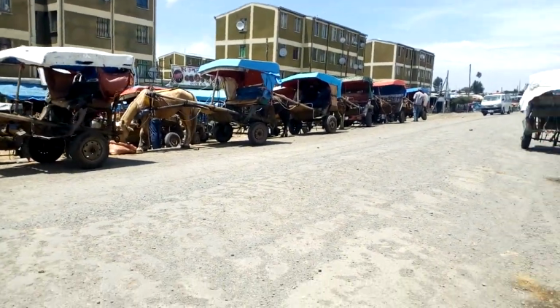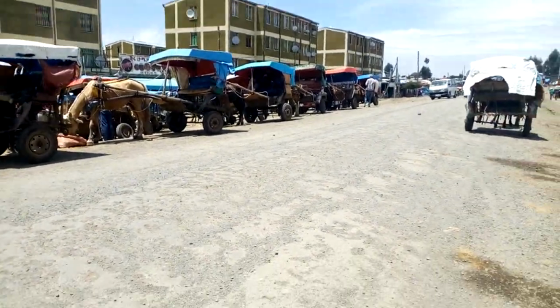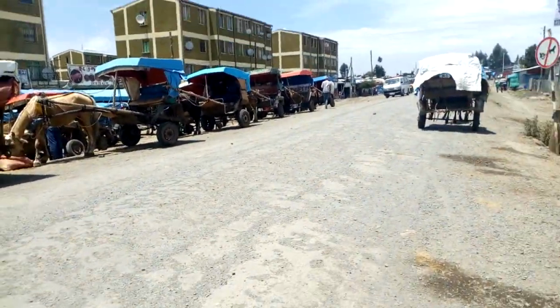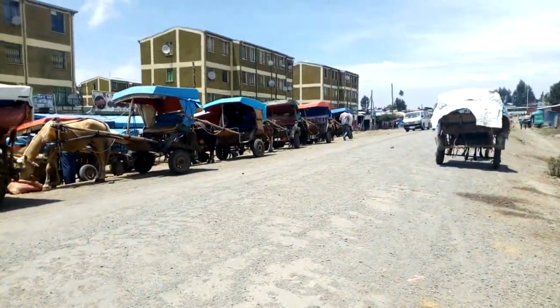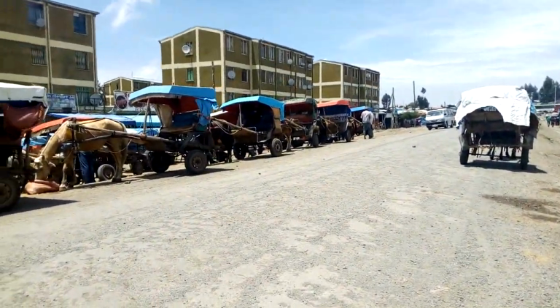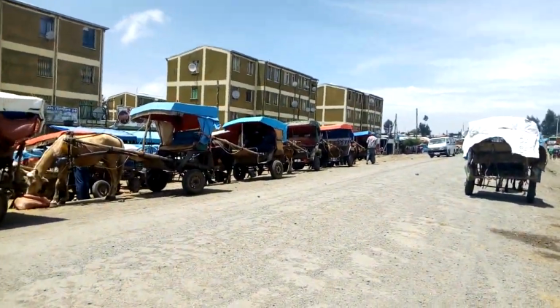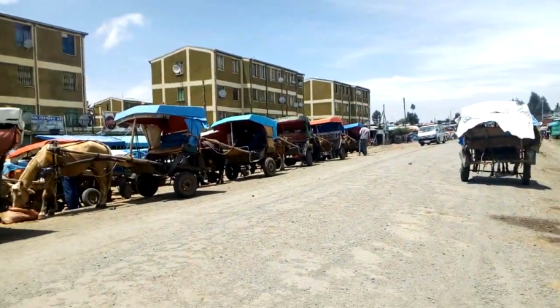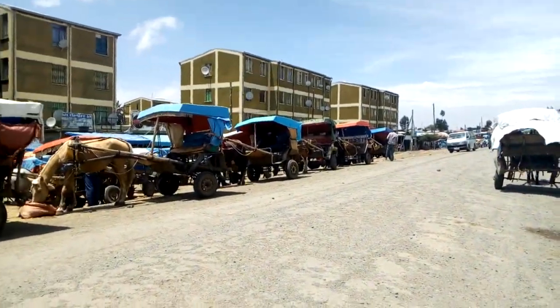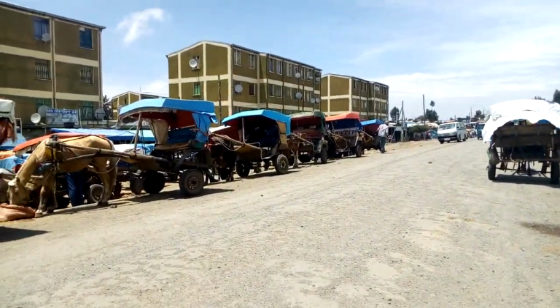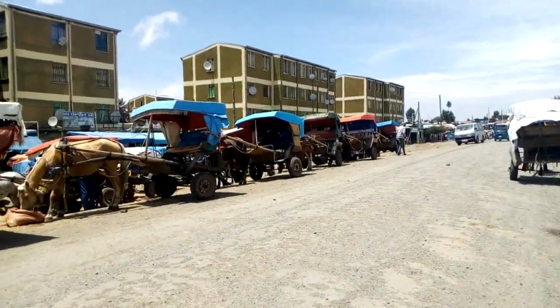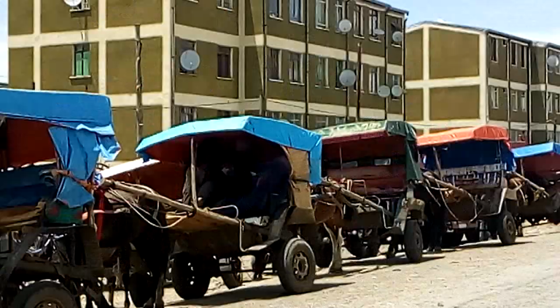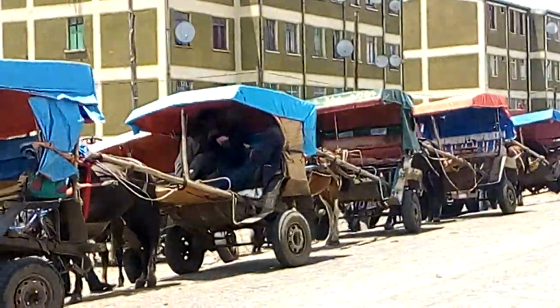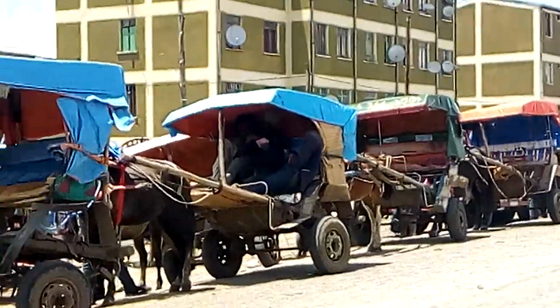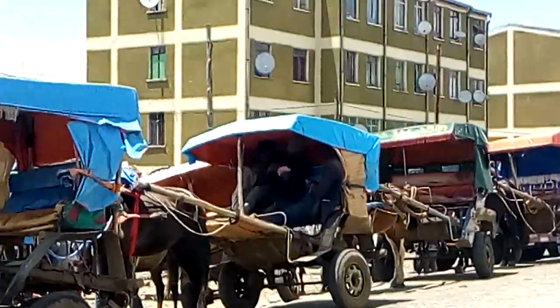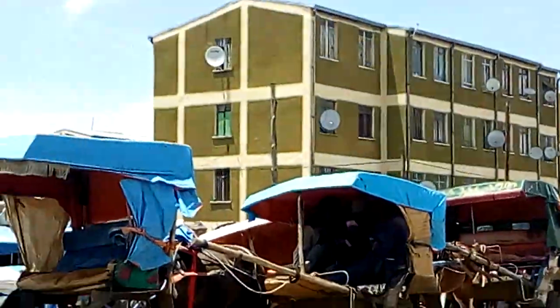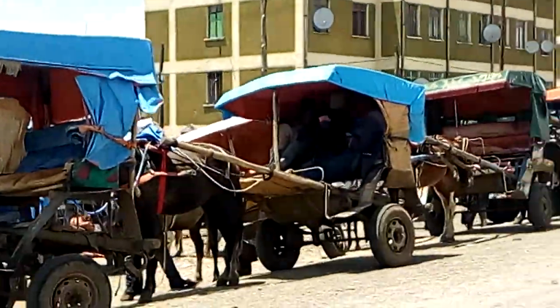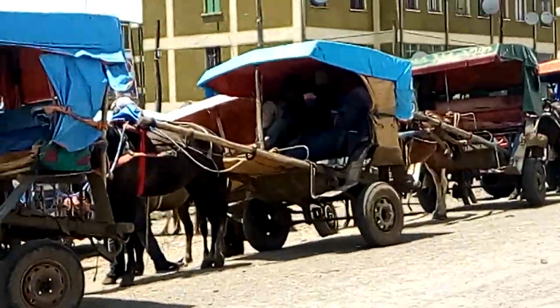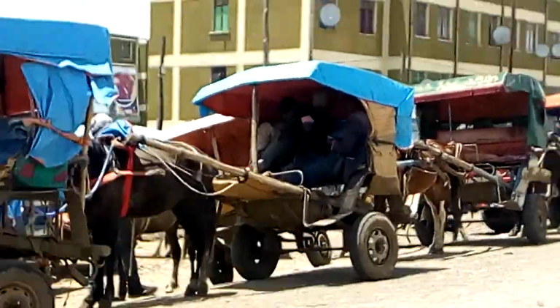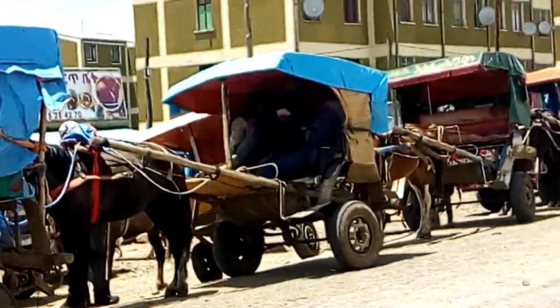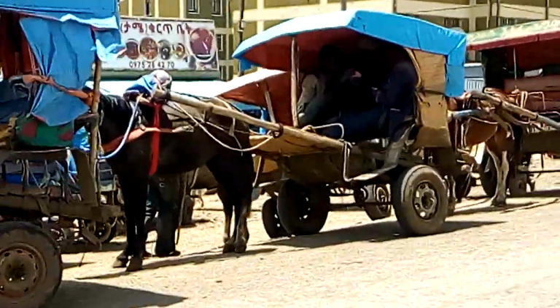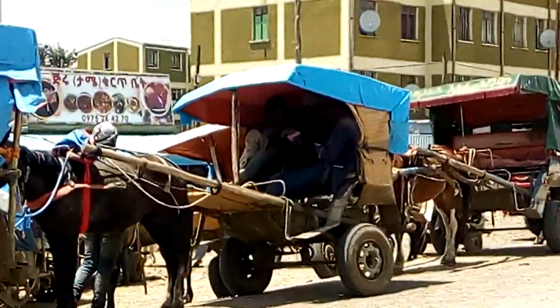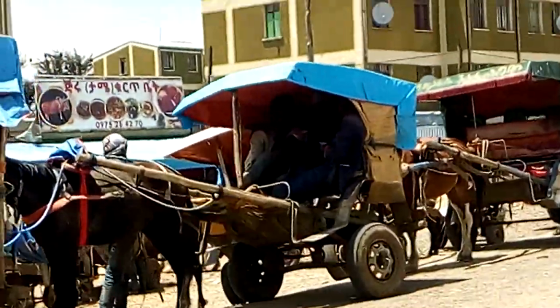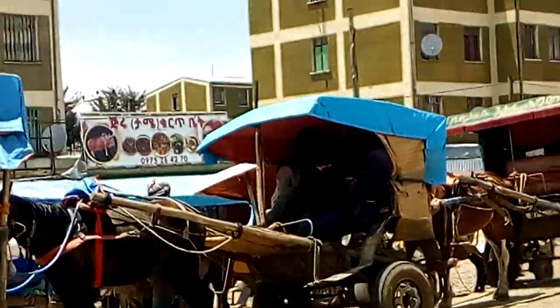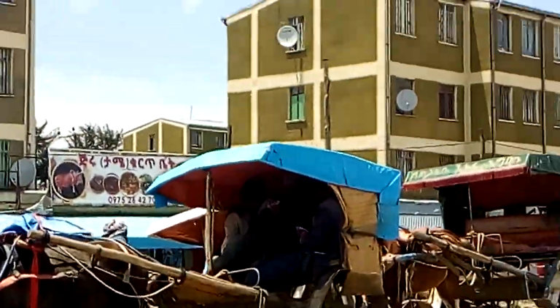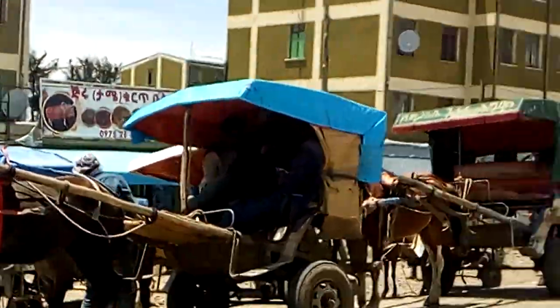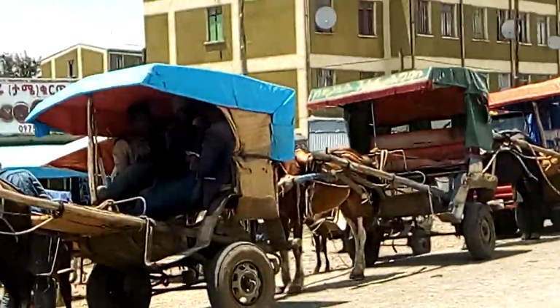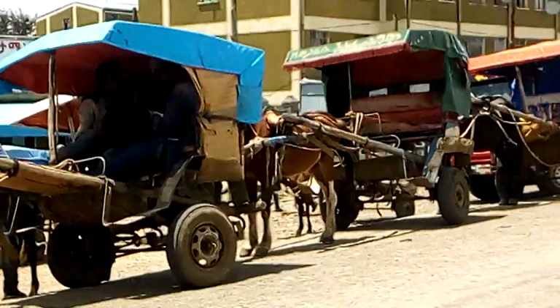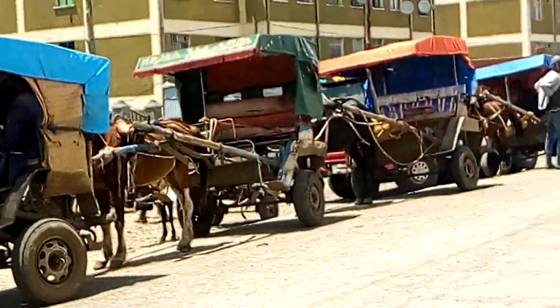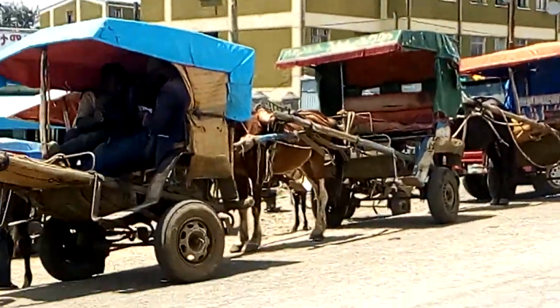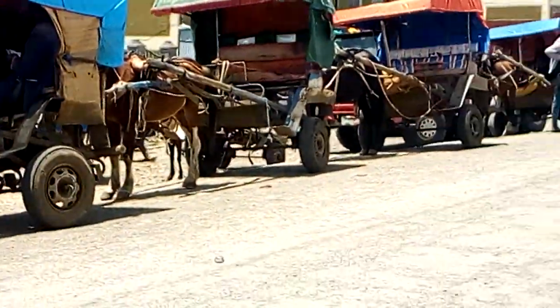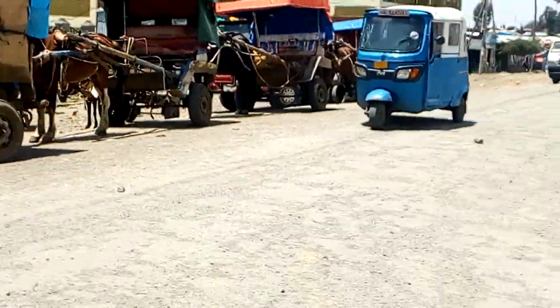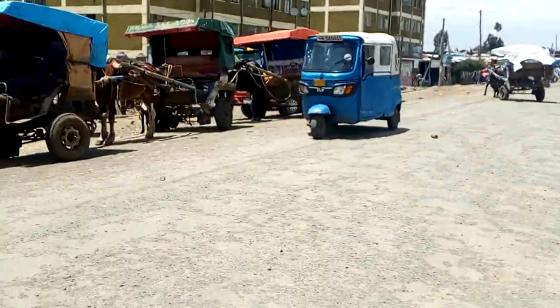The drivers play cards on the carts because there is no work right now. I think that's the main situation.